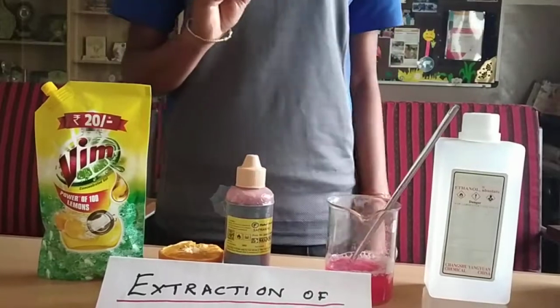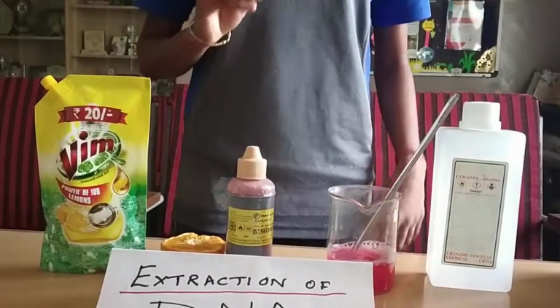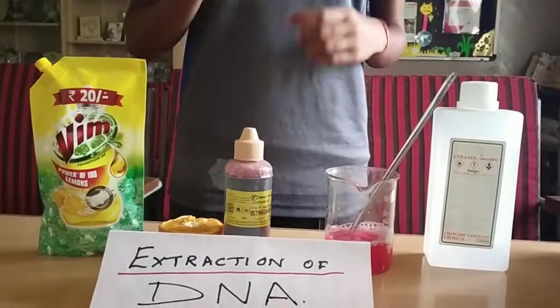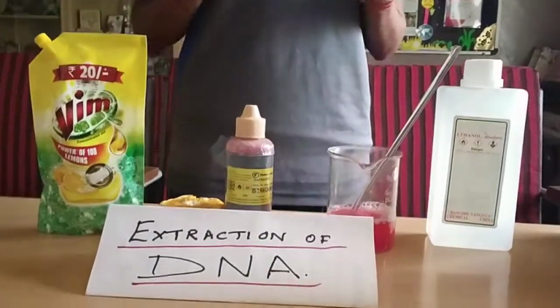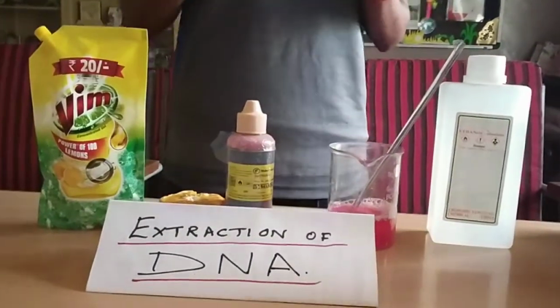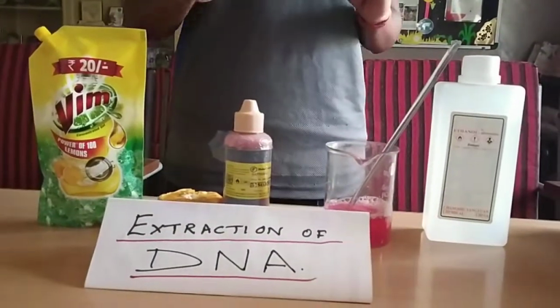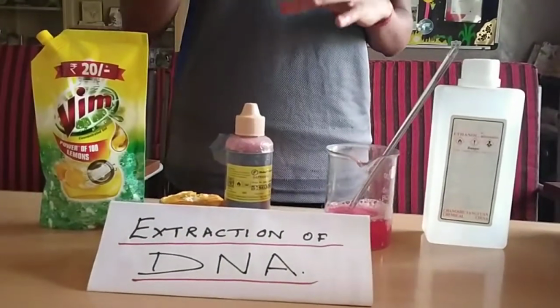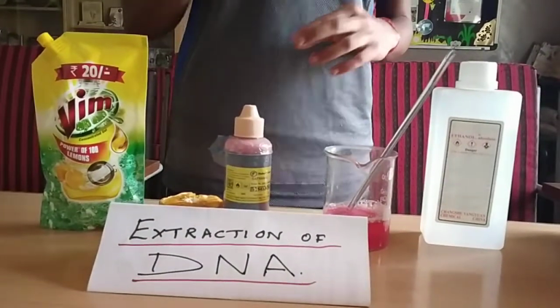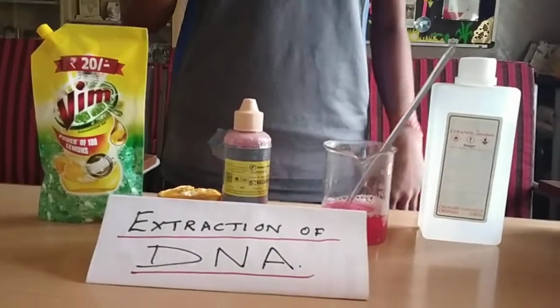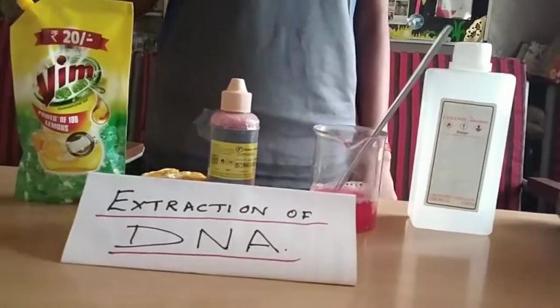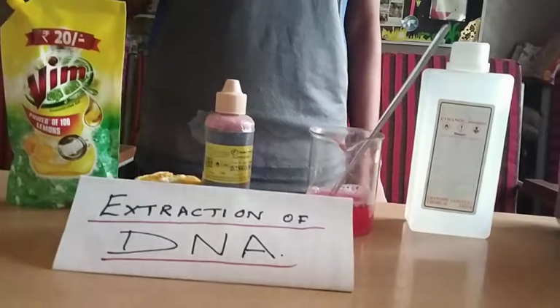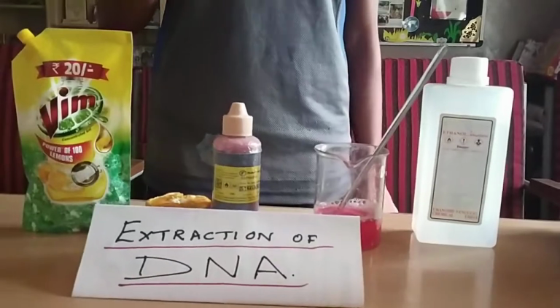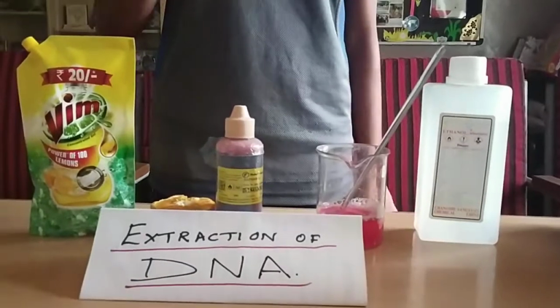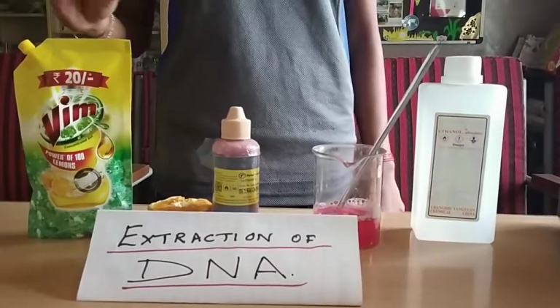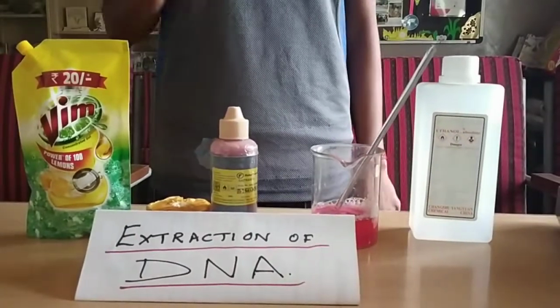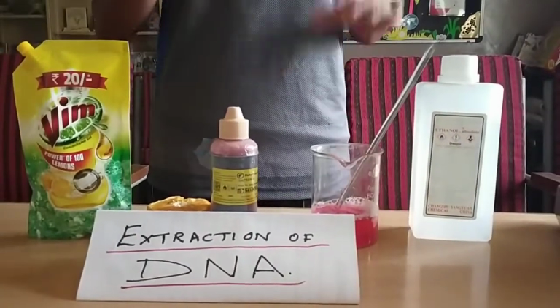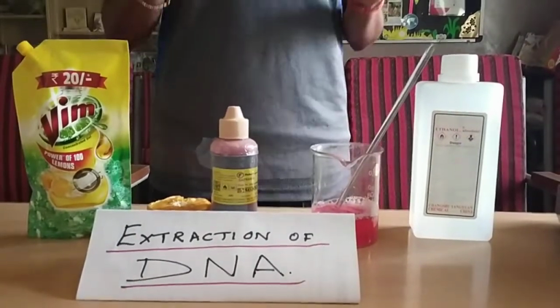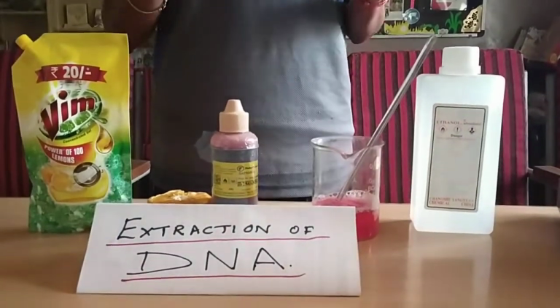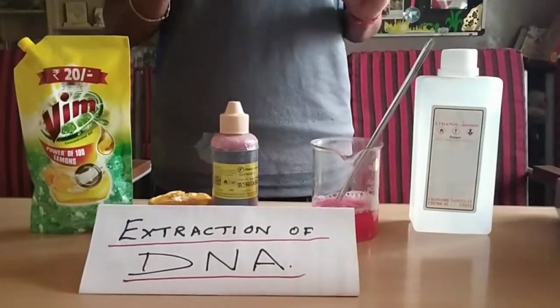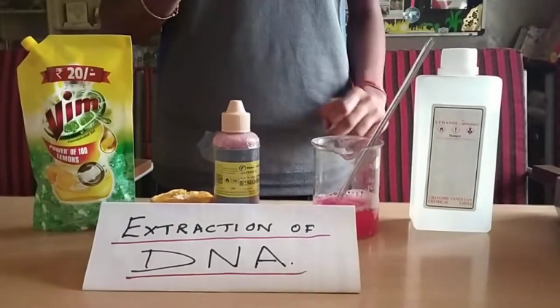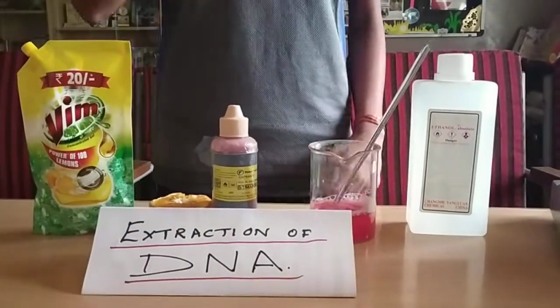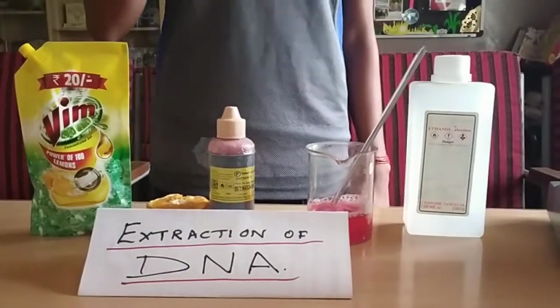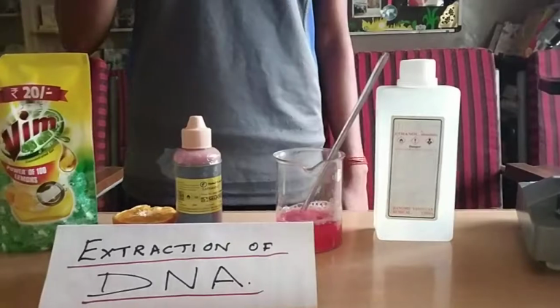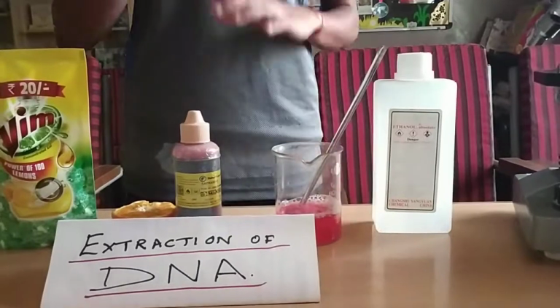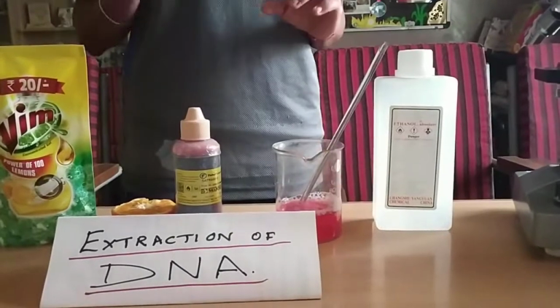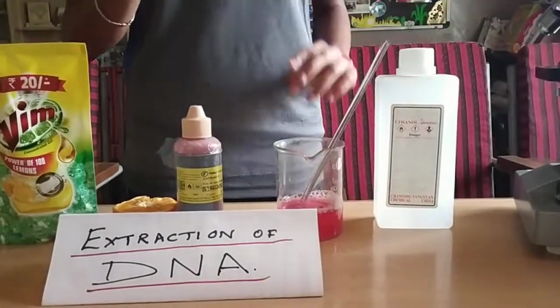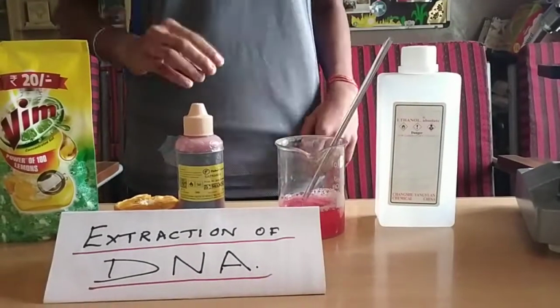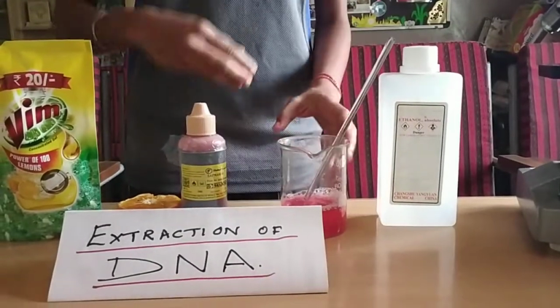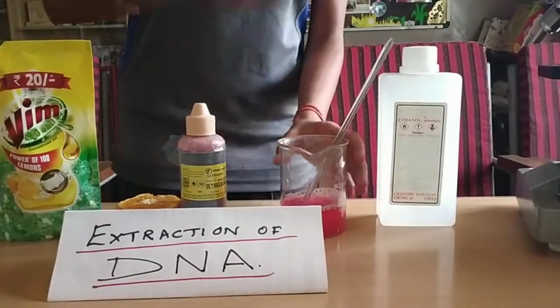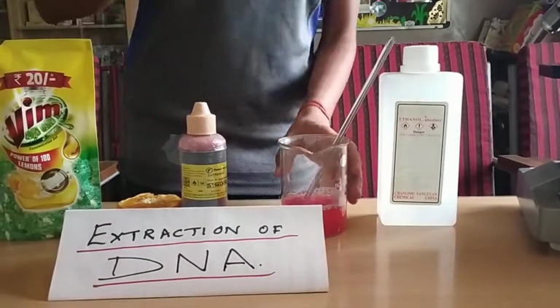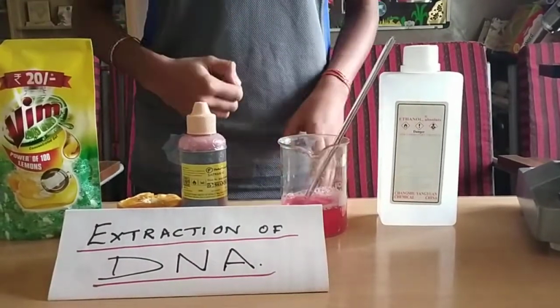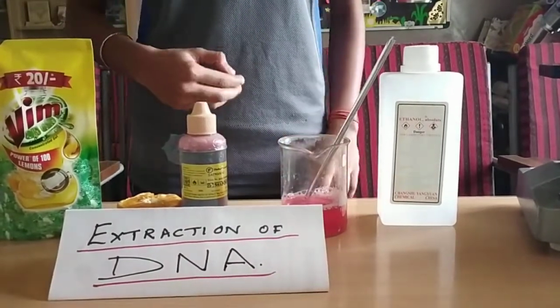First, take some salt and mix it into 500 ml of water and keep it aside. Then take 30 to 50 ml of water and pour it in your mouth and gargle it for 2 minutes. Then spit it back into the other beaker.